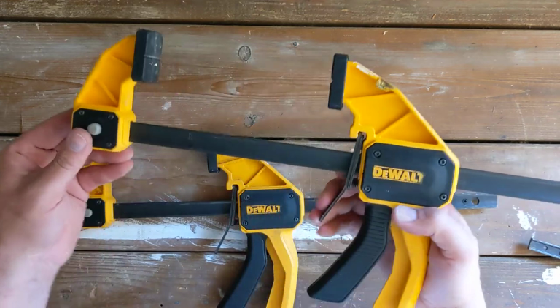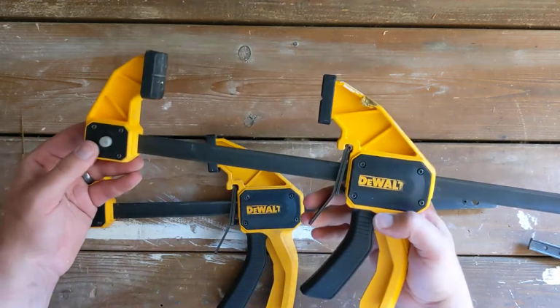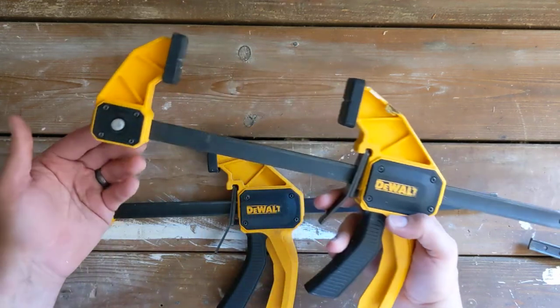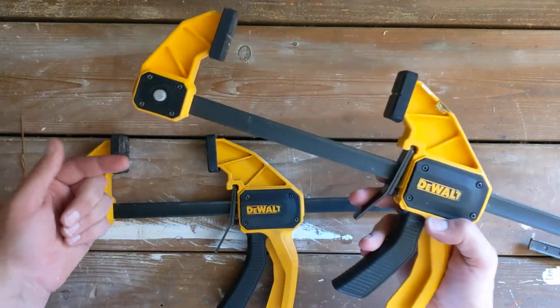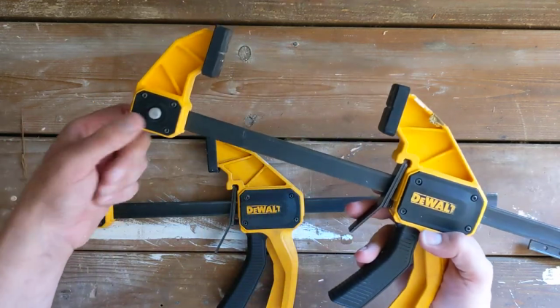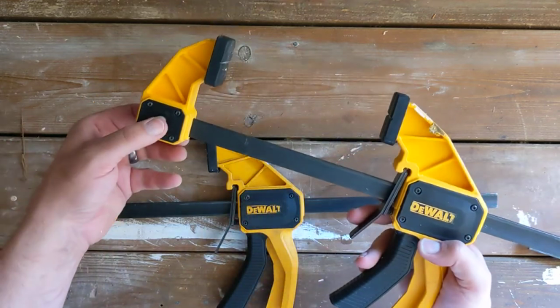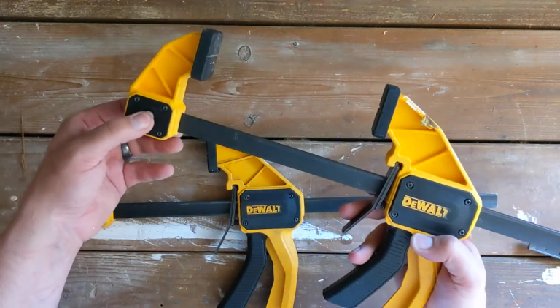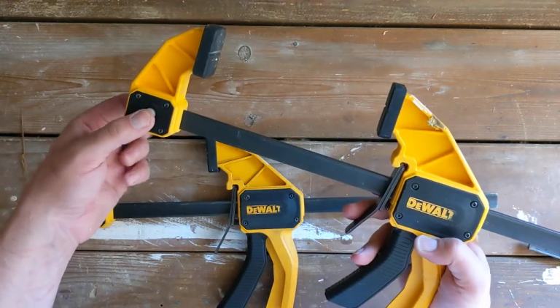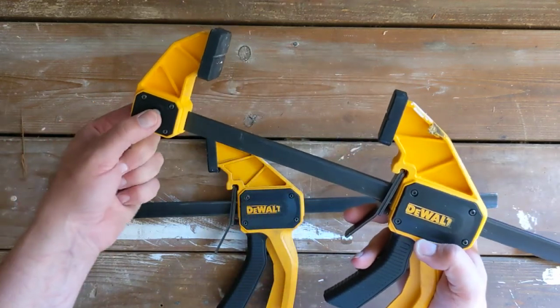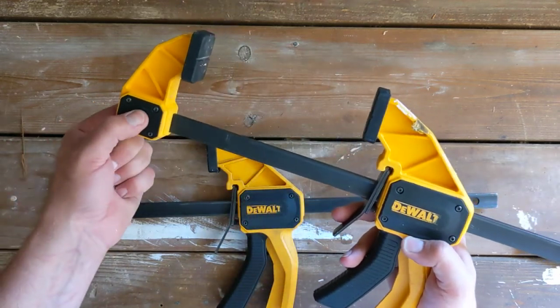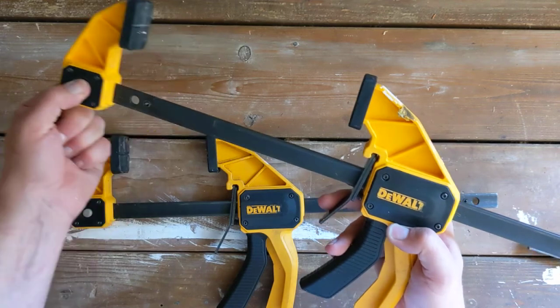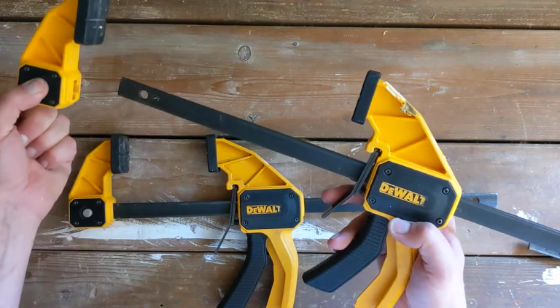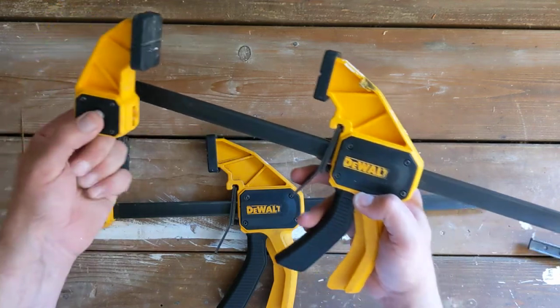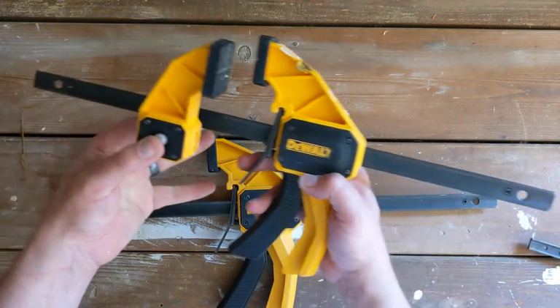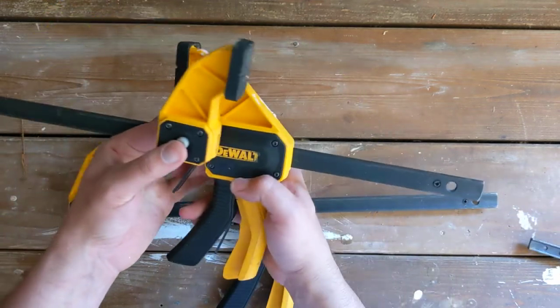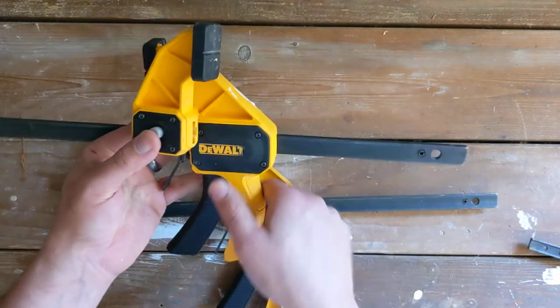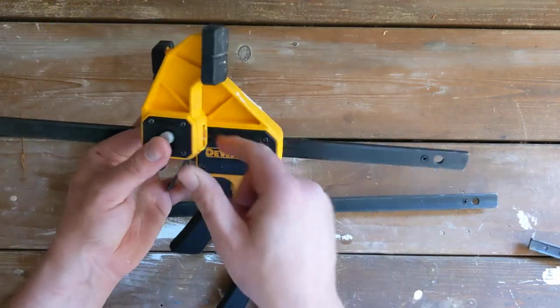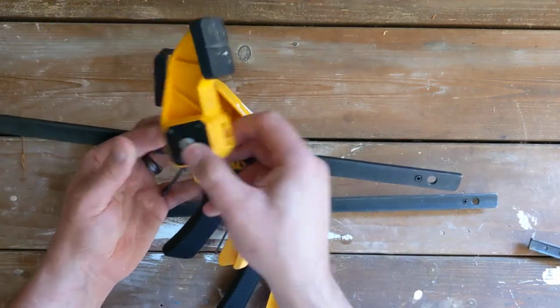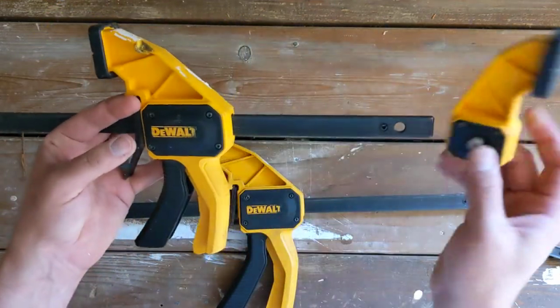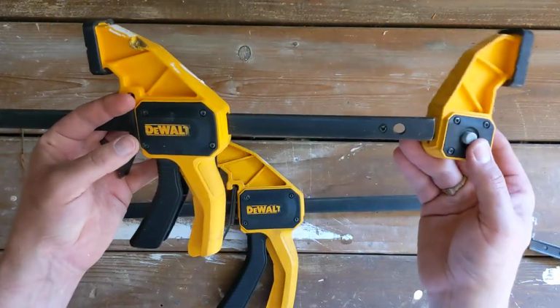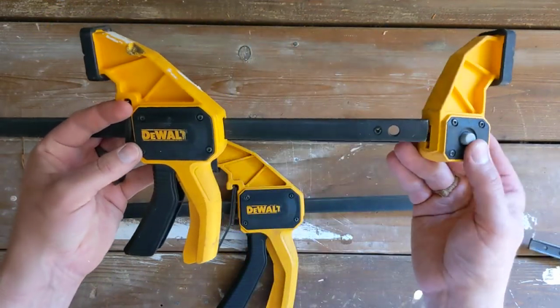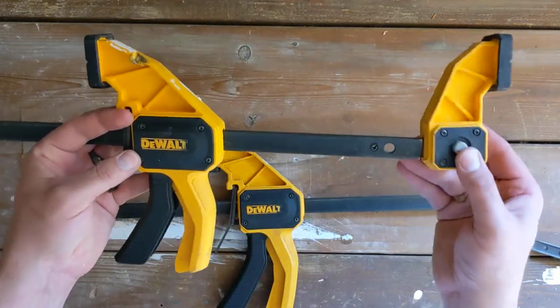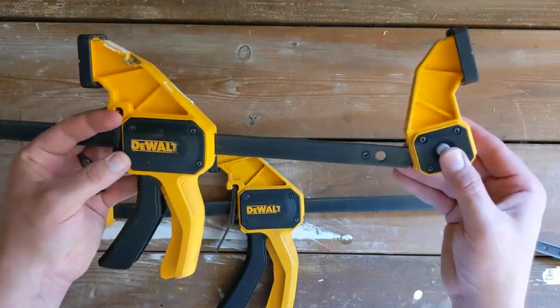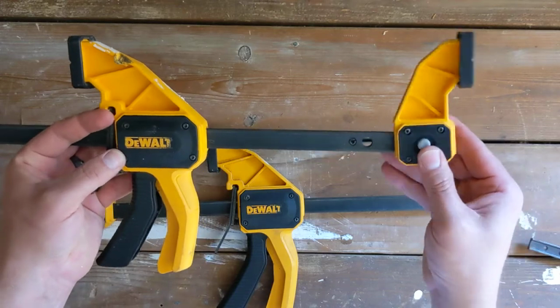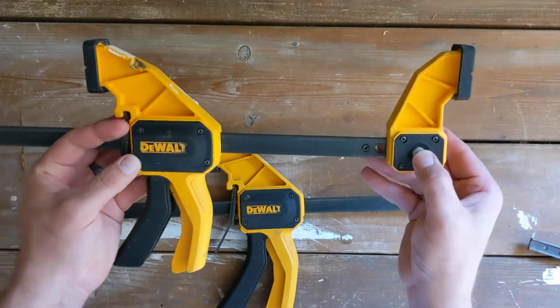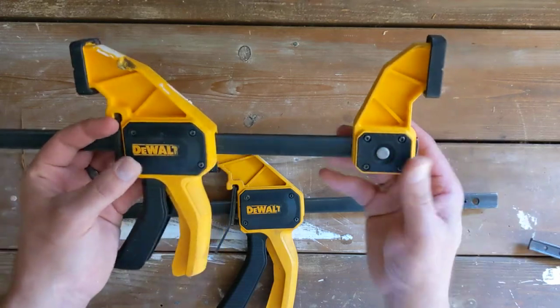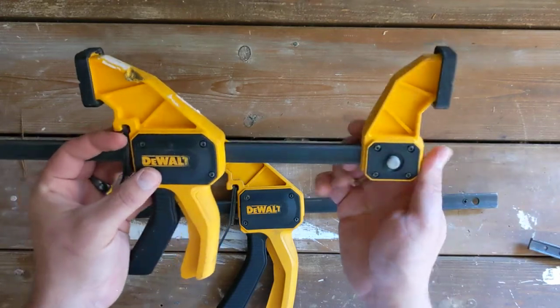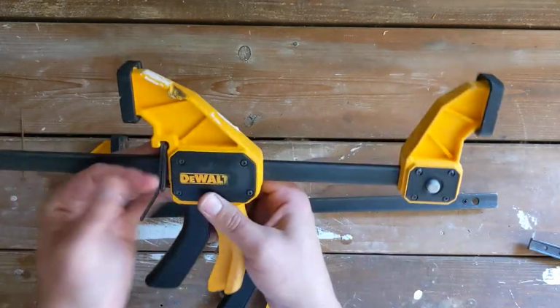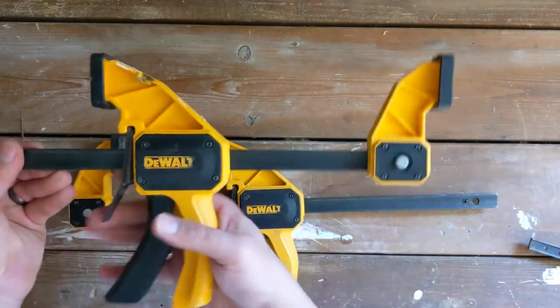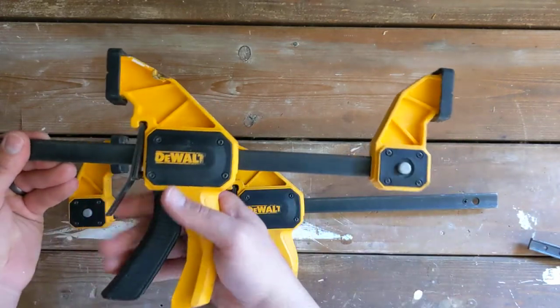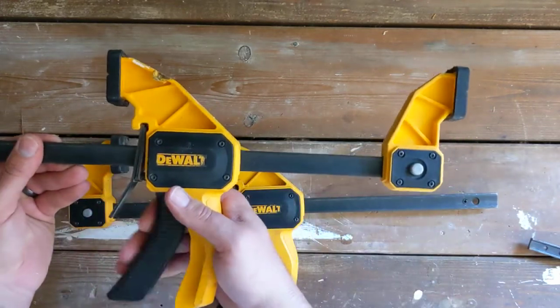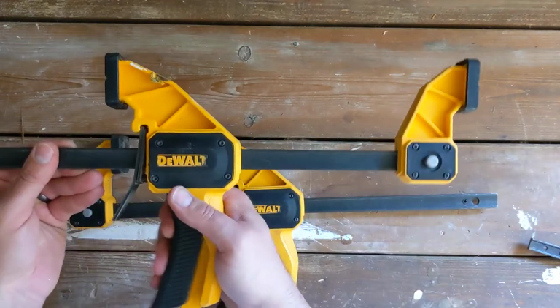You might also be familiar with the reversible jaw here. So I can pull this off and I can put it in here, and now it's pushing outward.